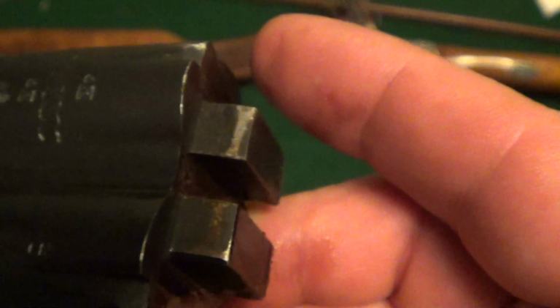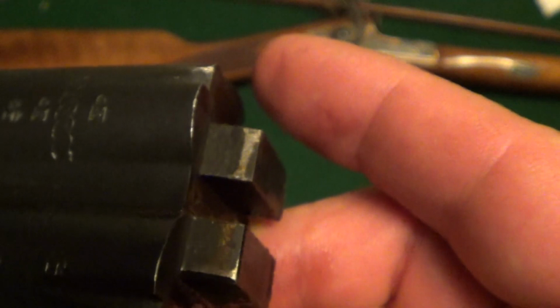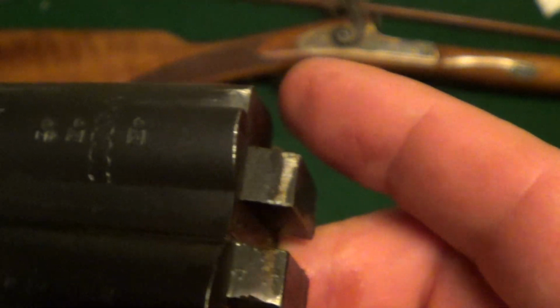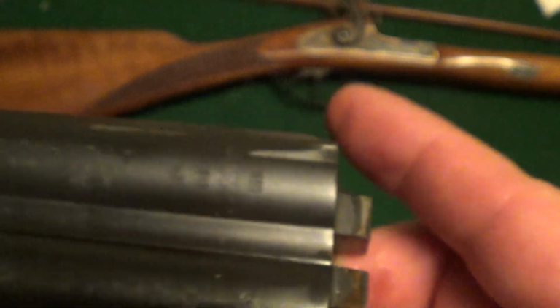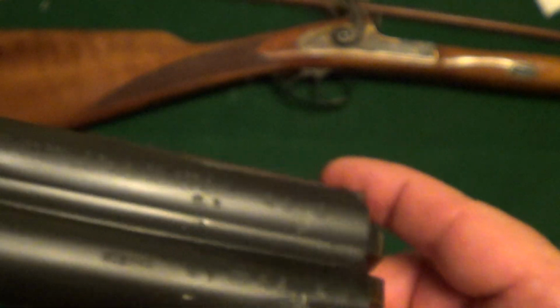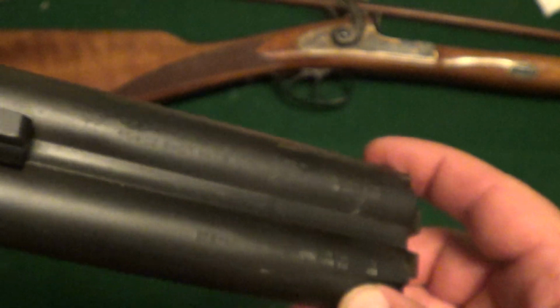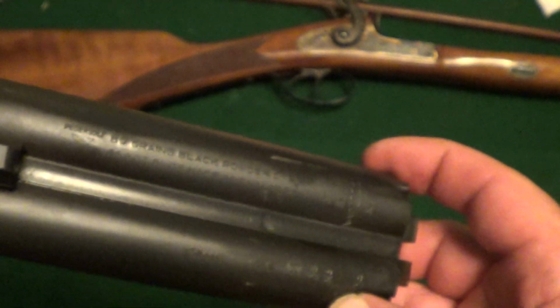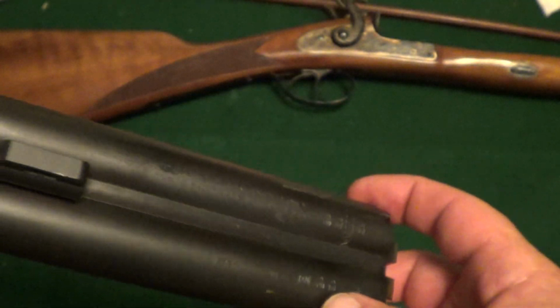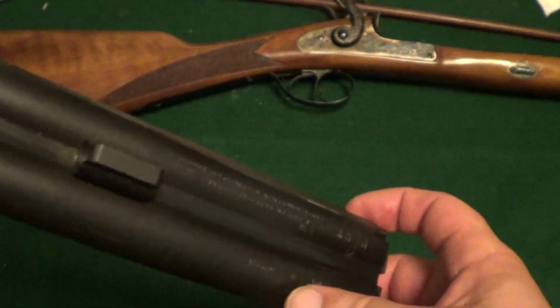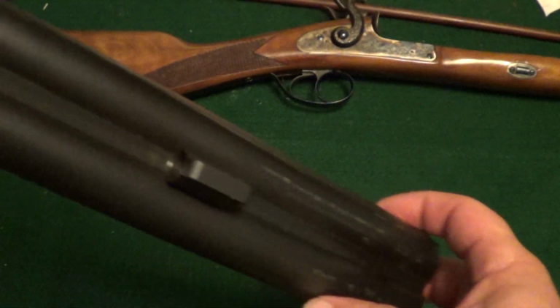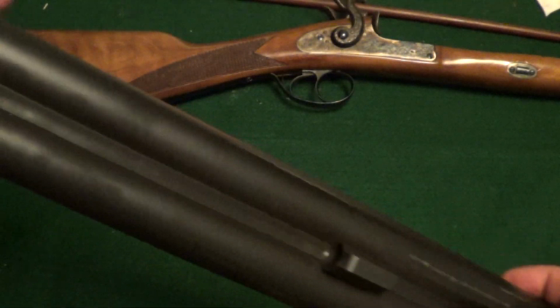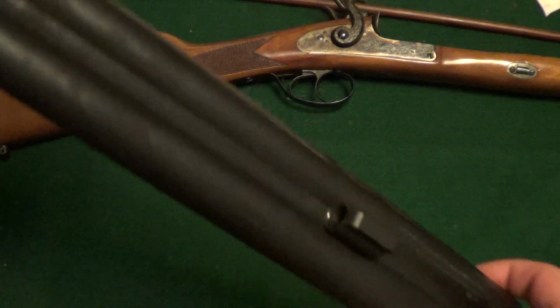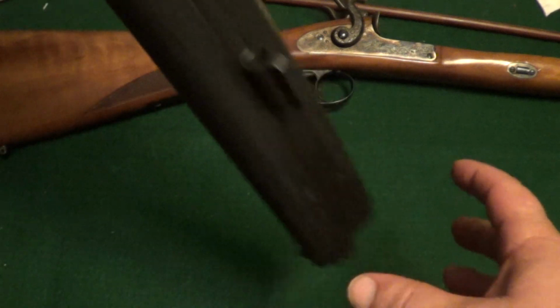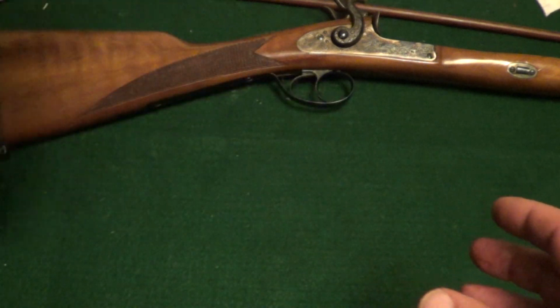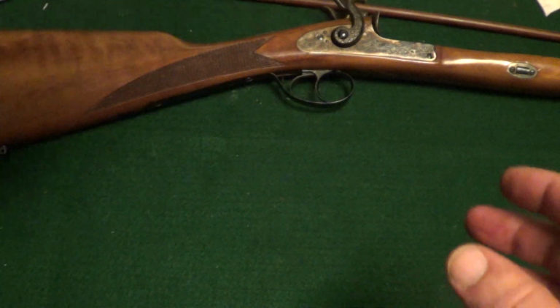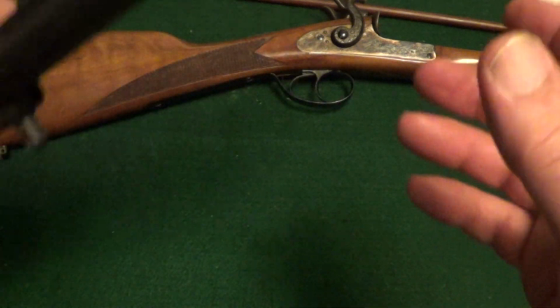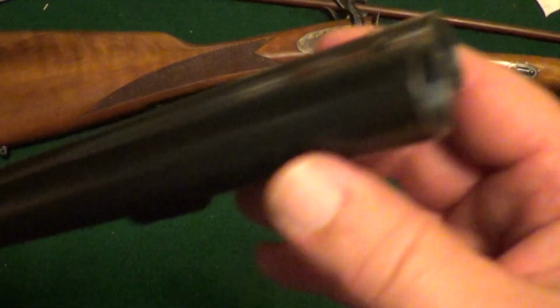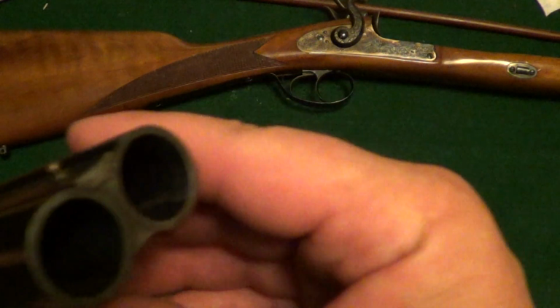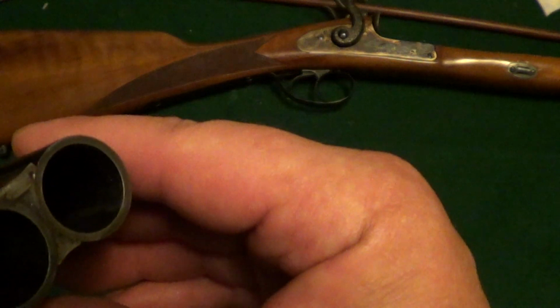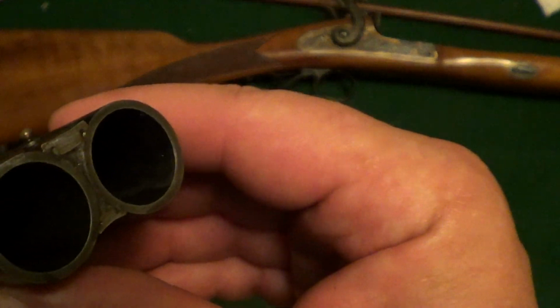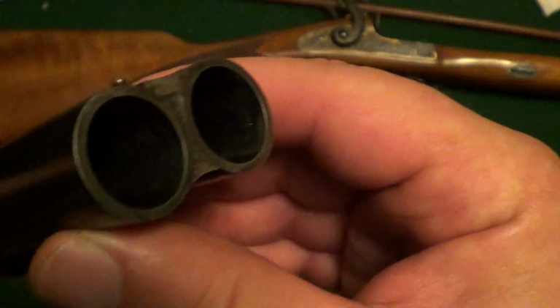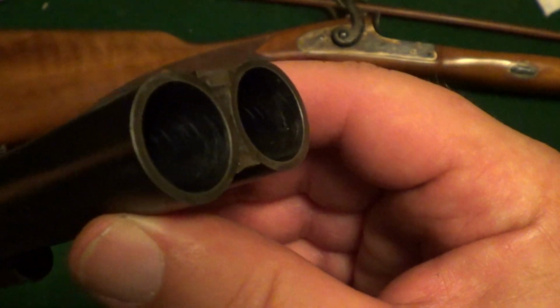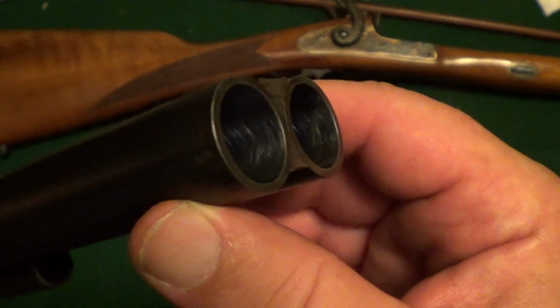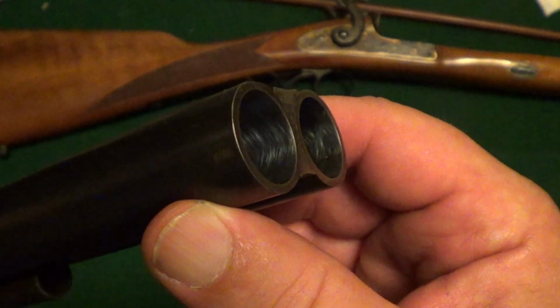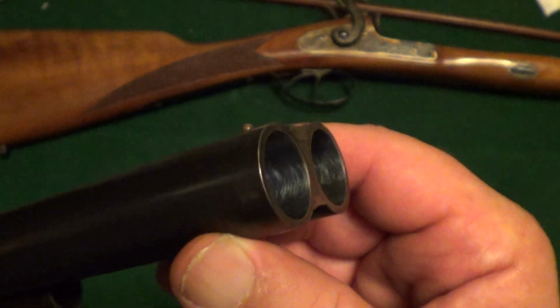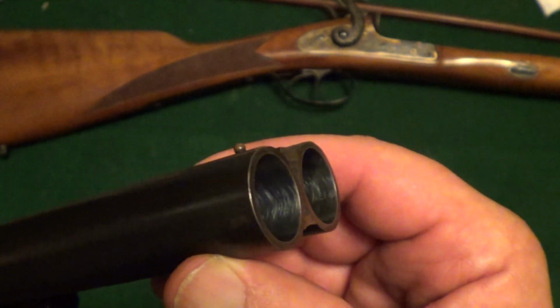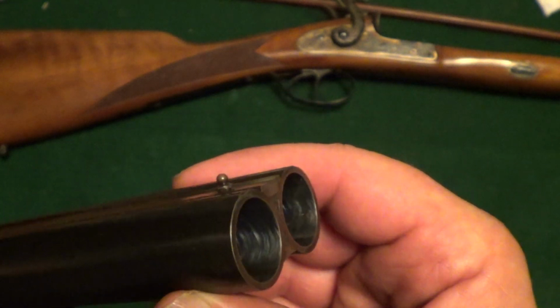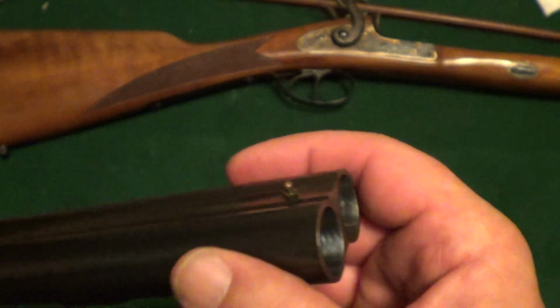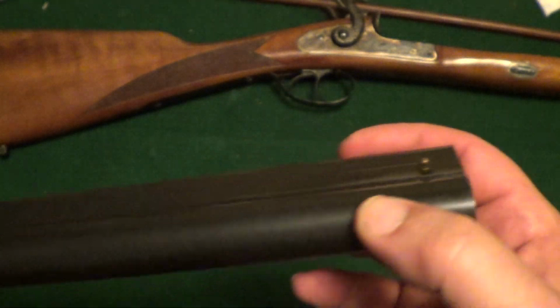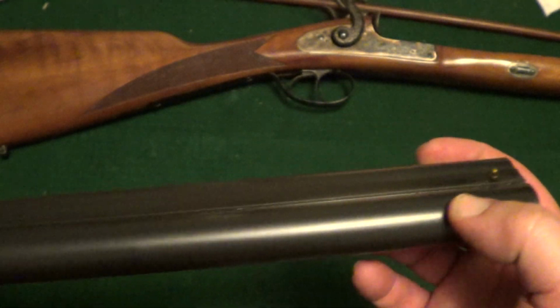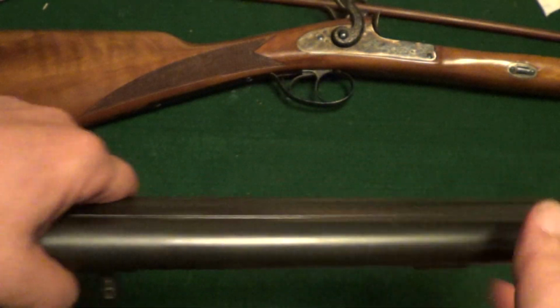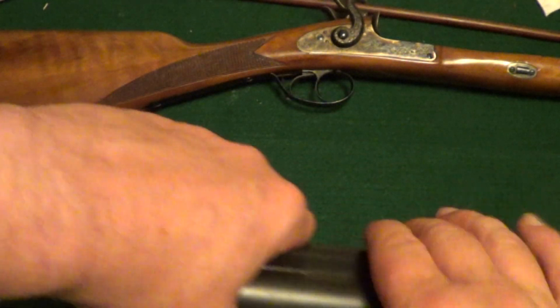So this gun was made in 1985, been well cared for and taken care of — not been allowed to rust or anything. The bores are good in it.